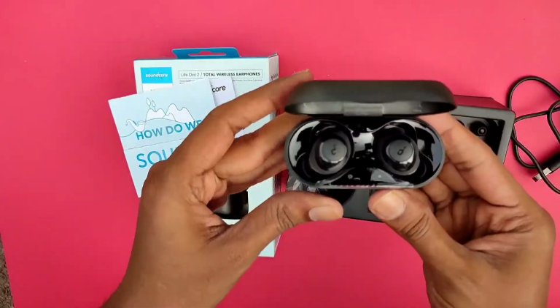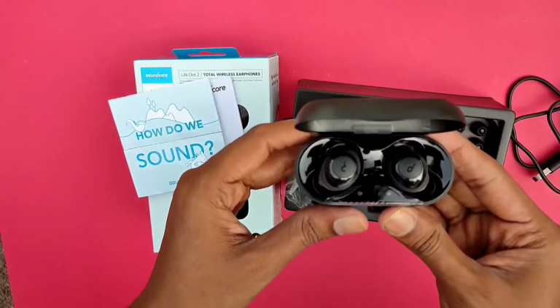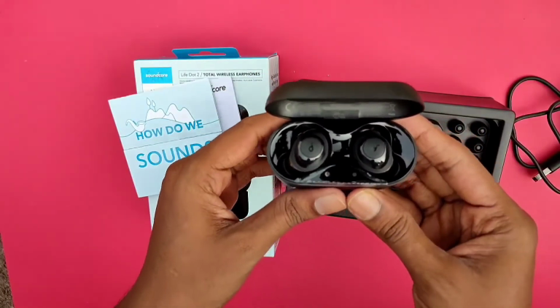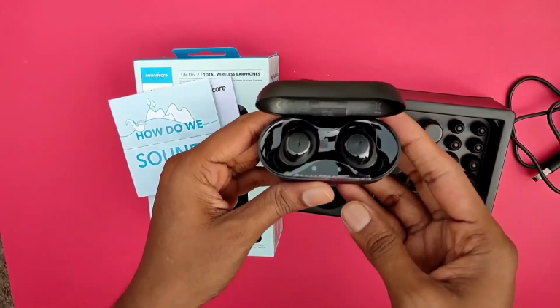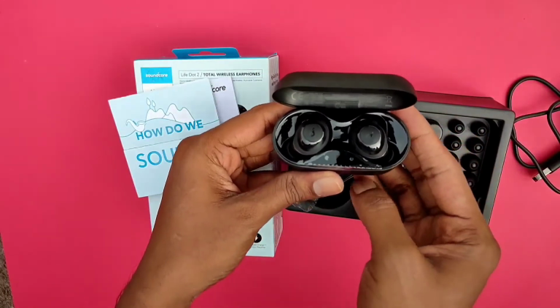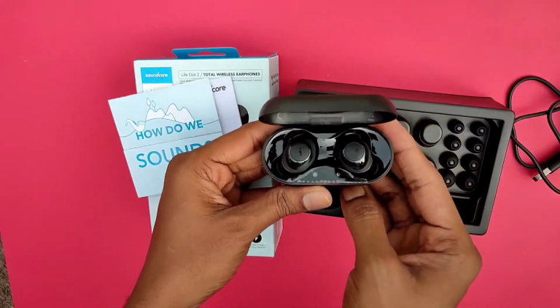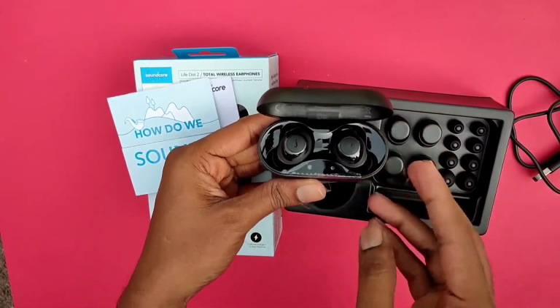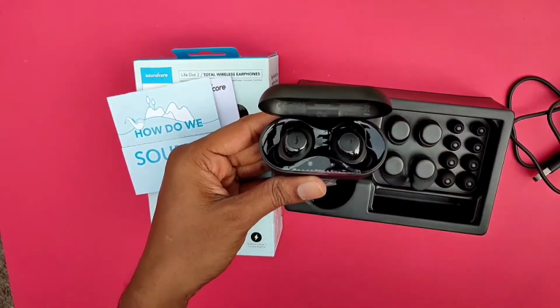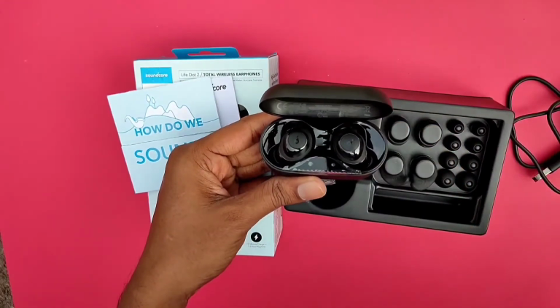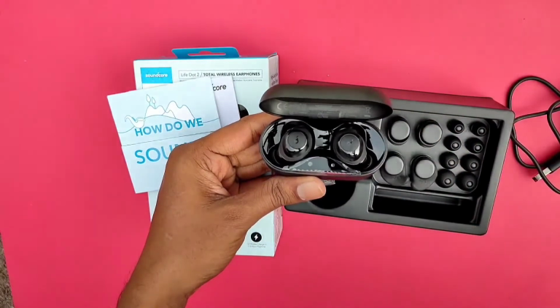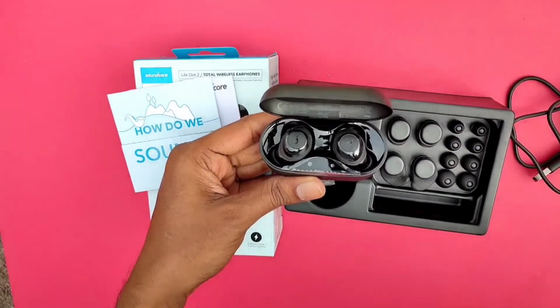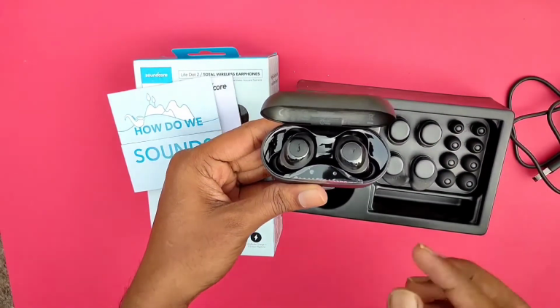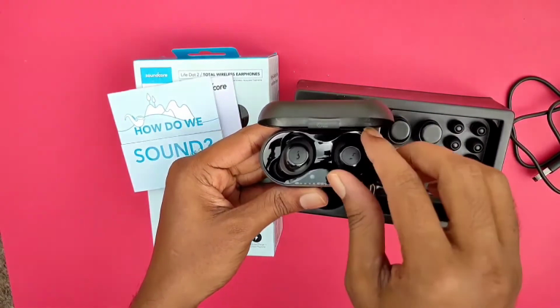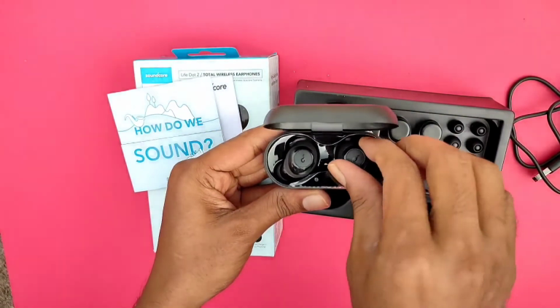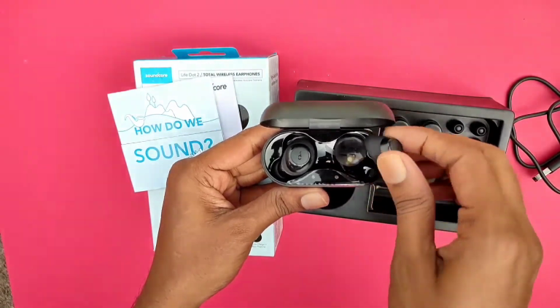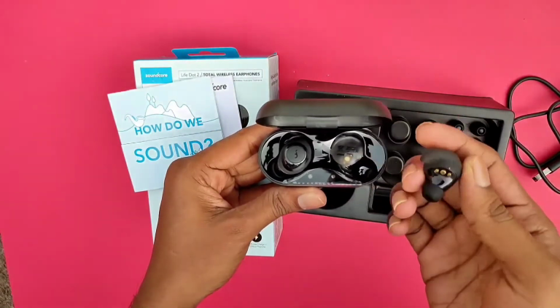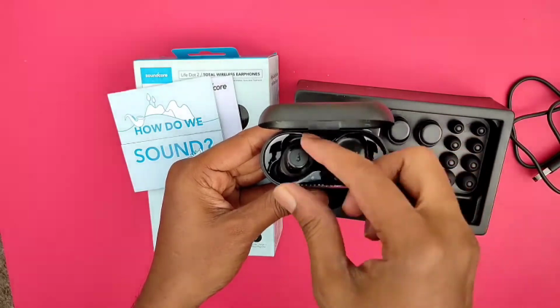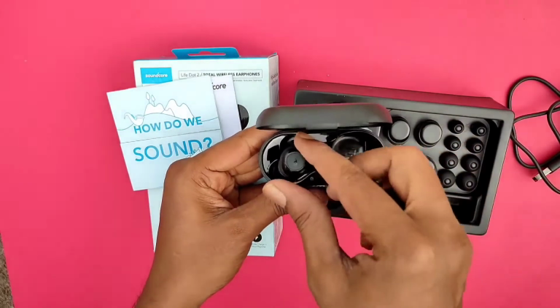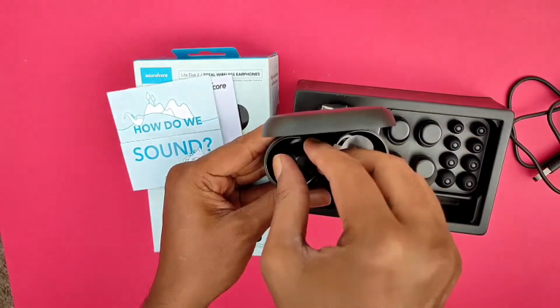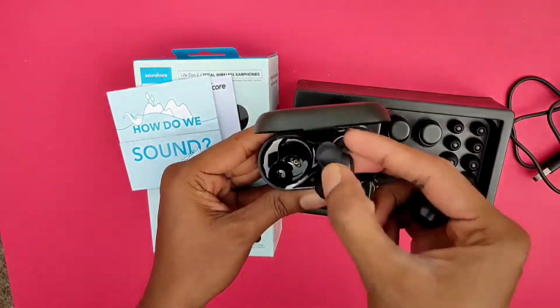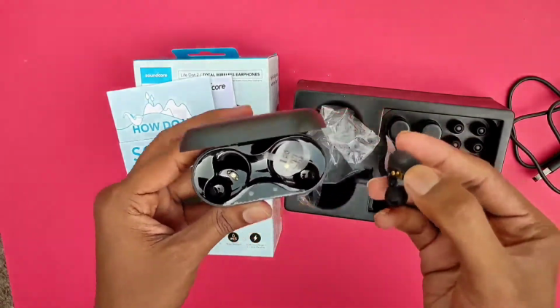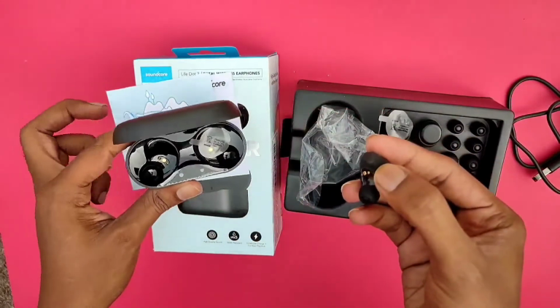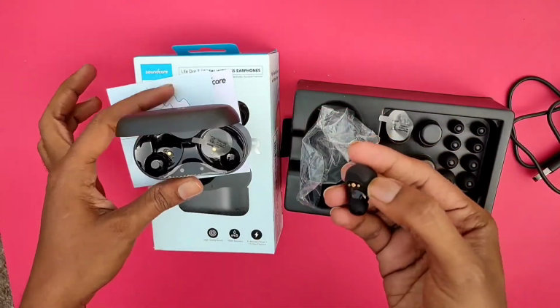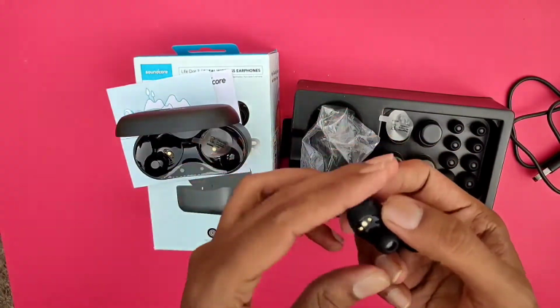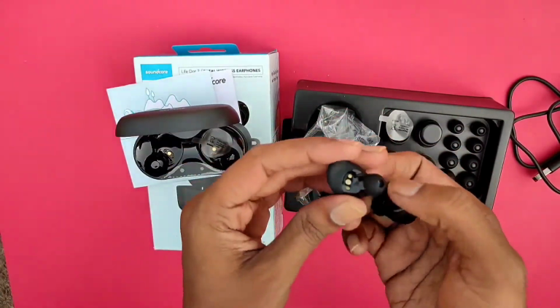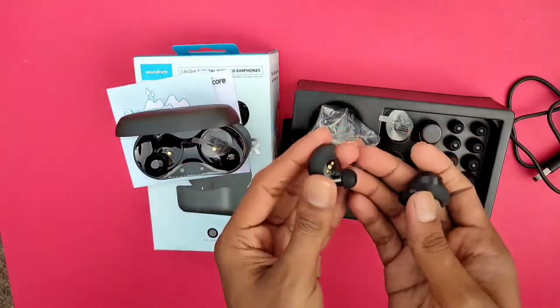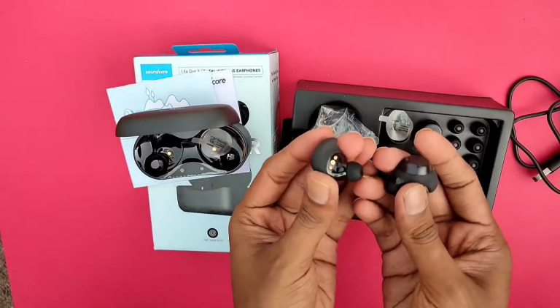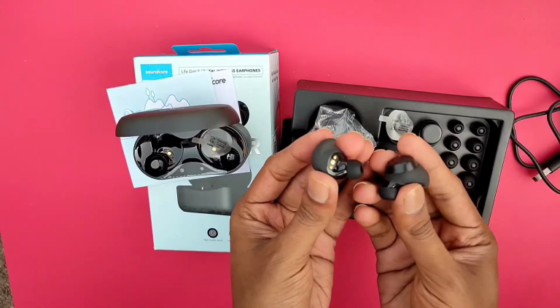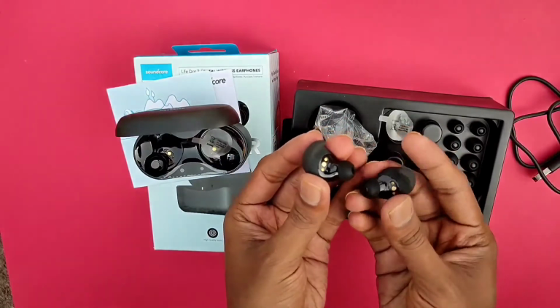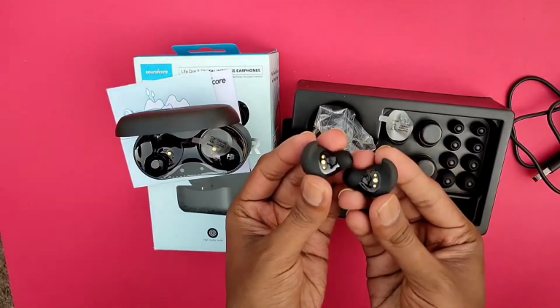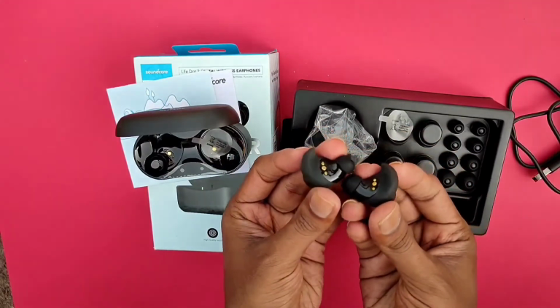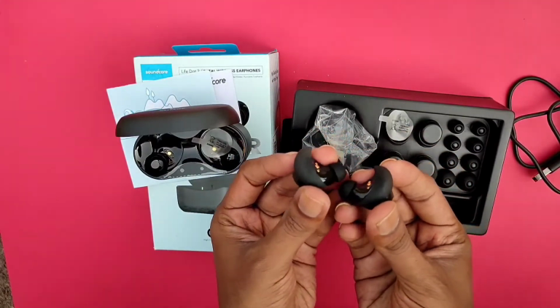We have the earbuds — left and right aligned. We have the ears in this case. I will demonstrate this with the ear wings.